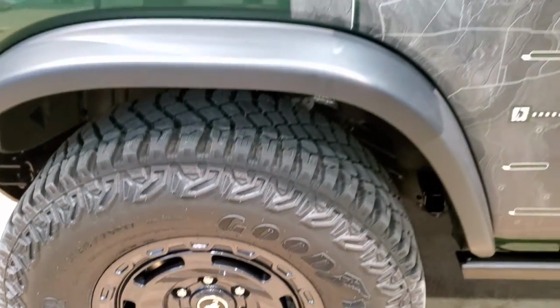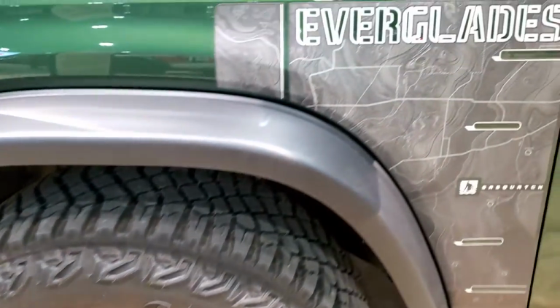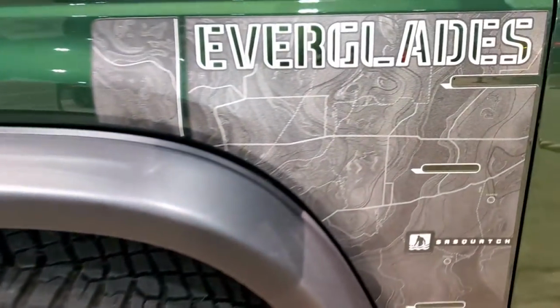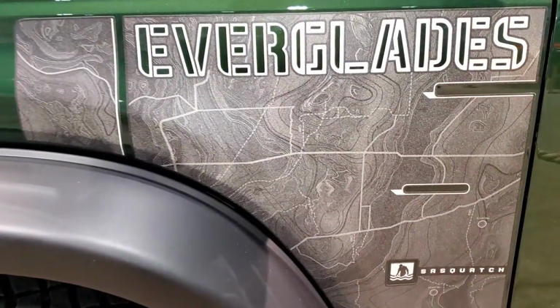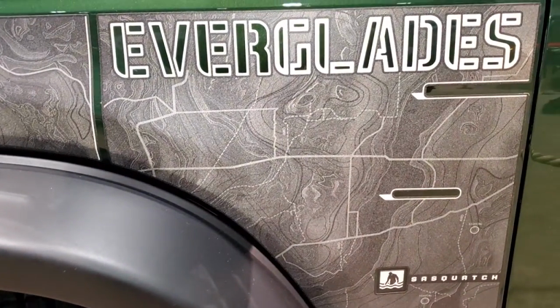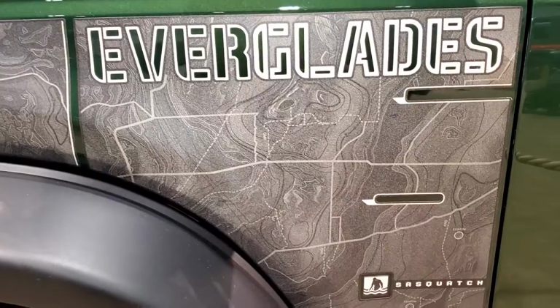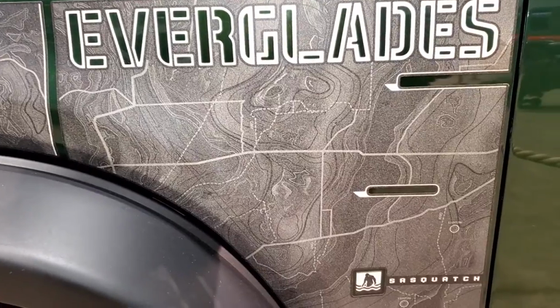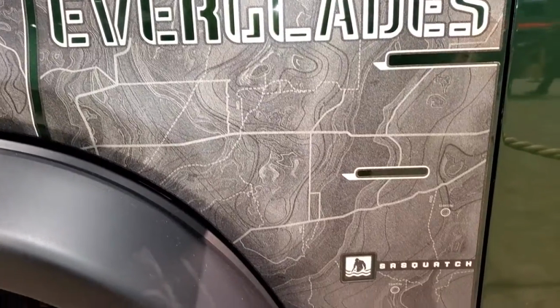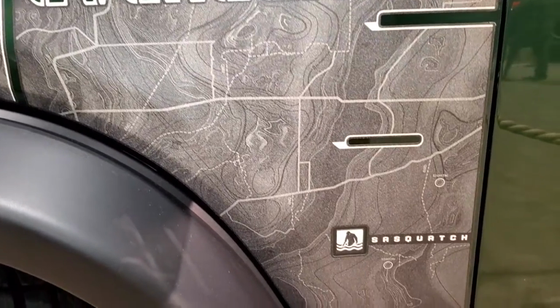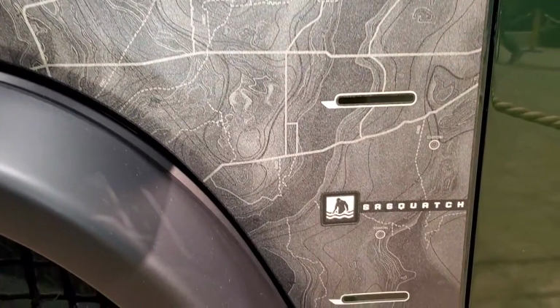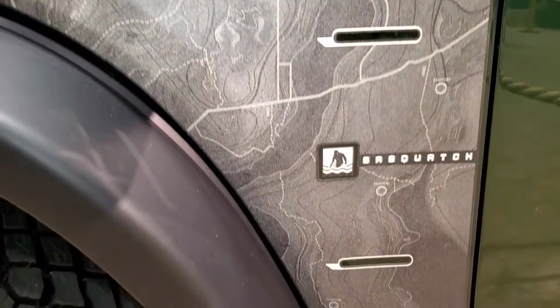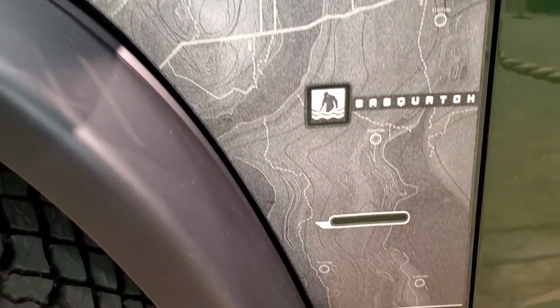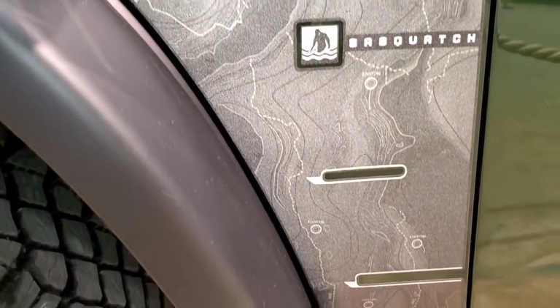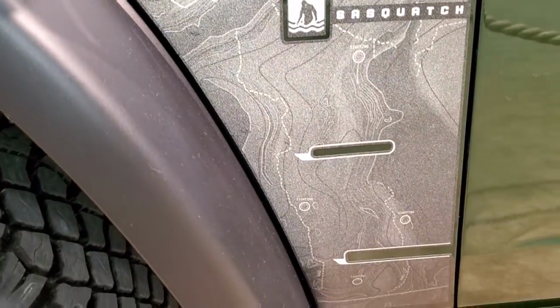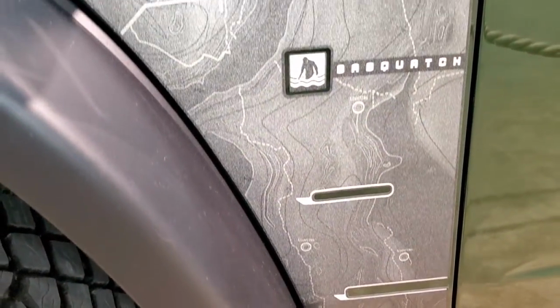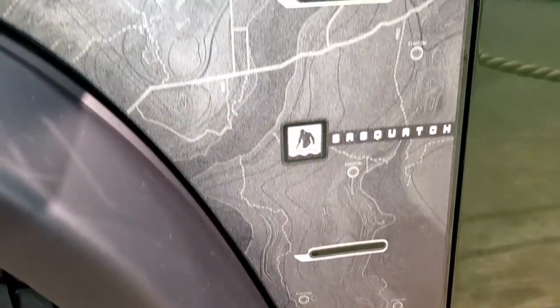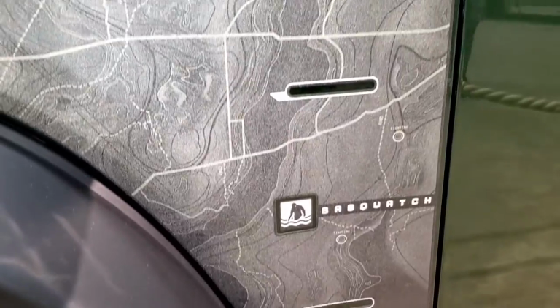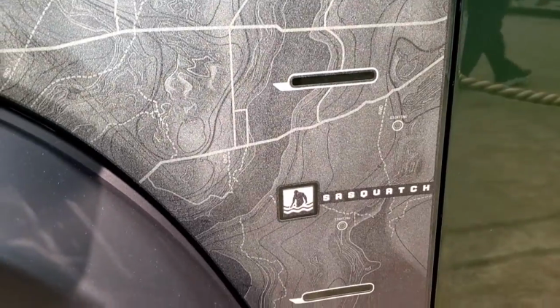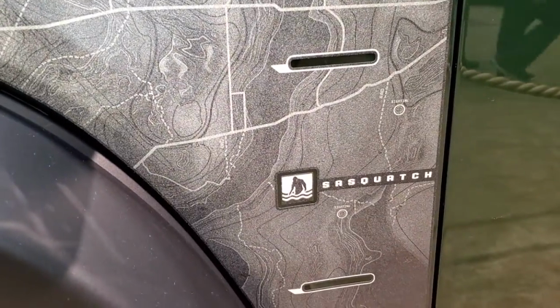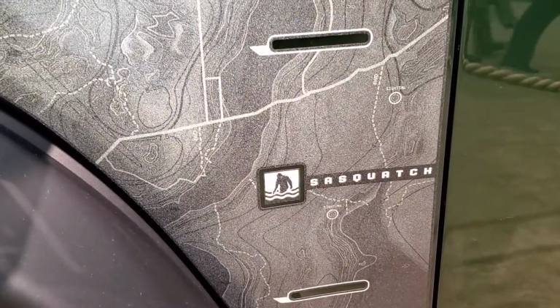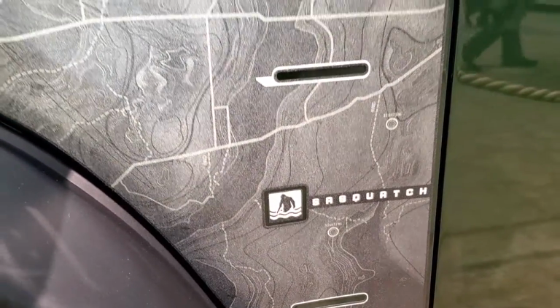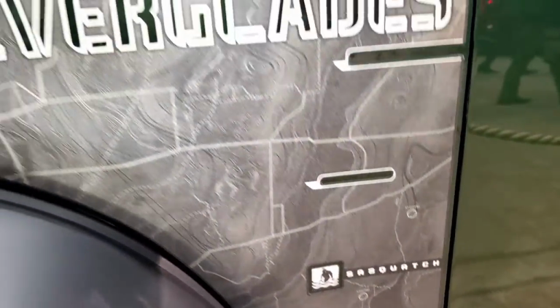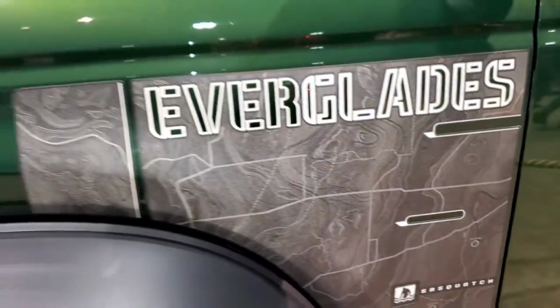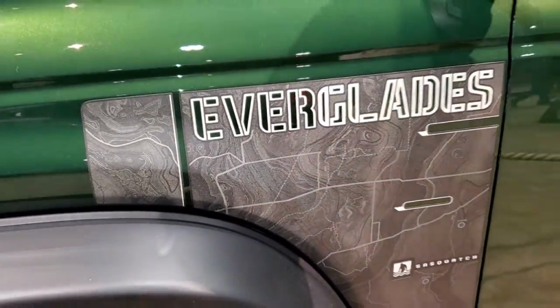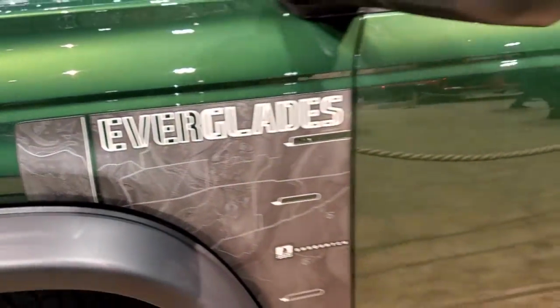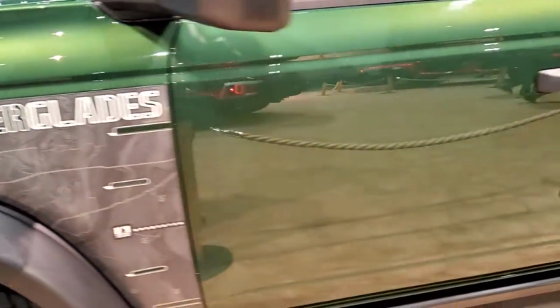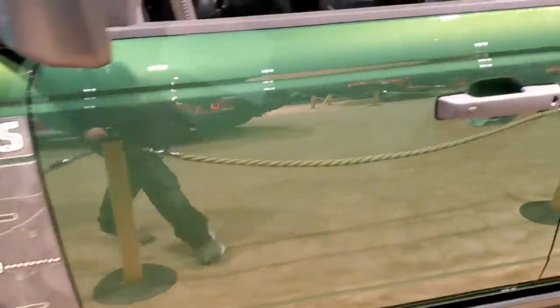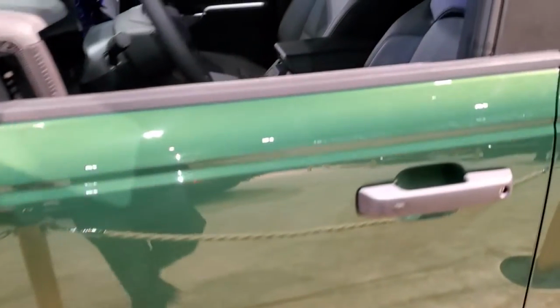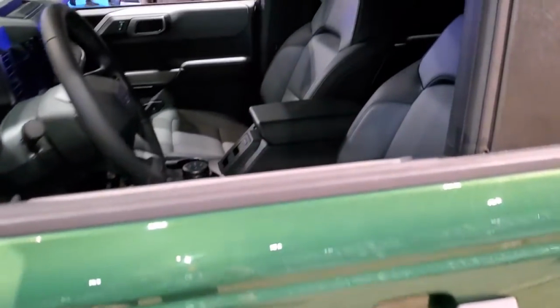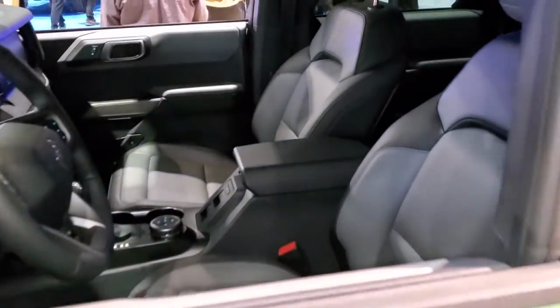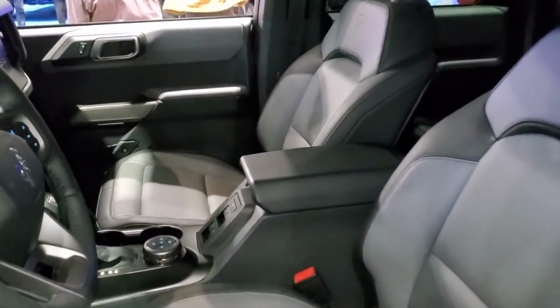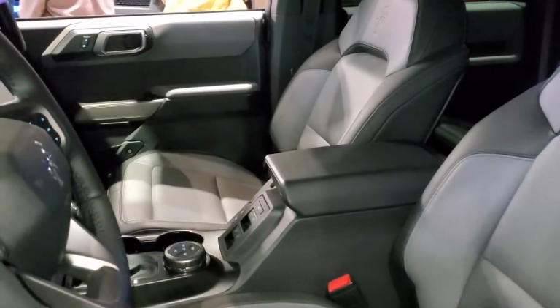You get these Everglades decals on the side — this is an actual topographic map of the Everglades, which is pretty cool. And it is a Sasquatch edition, basically thrown out with an Everglades twist.